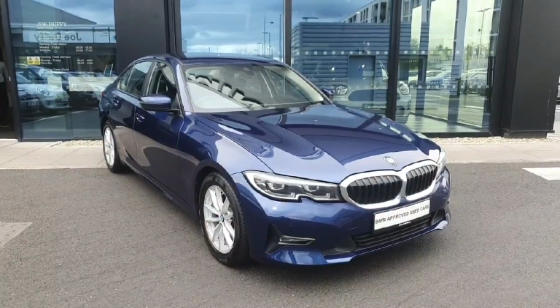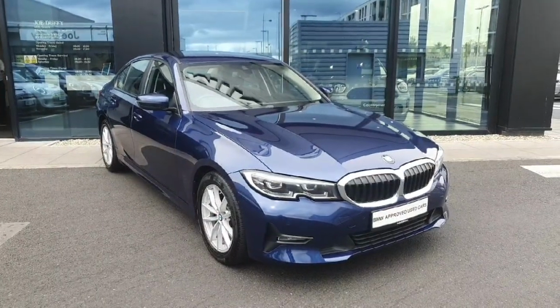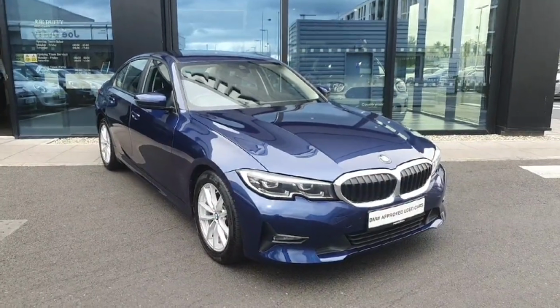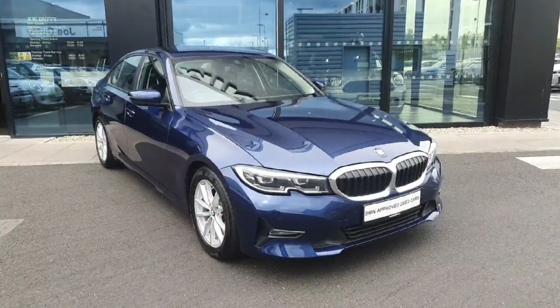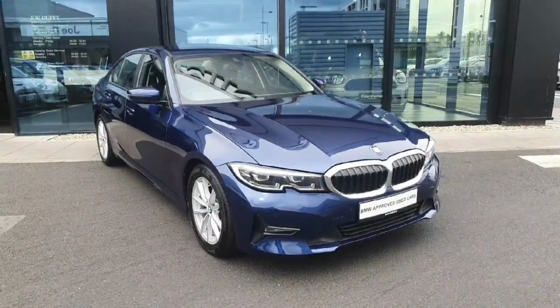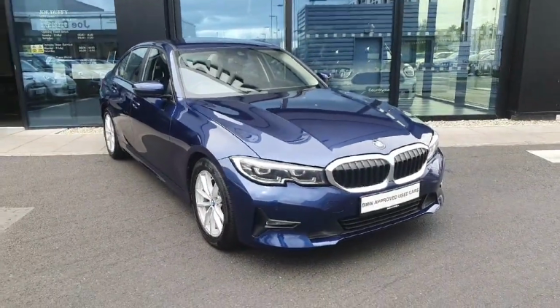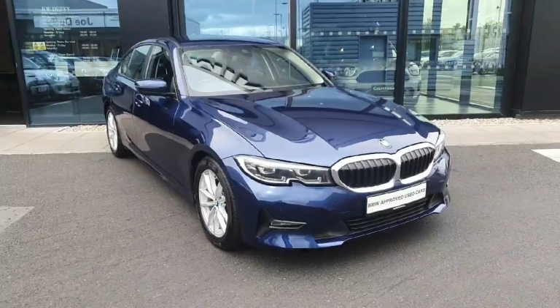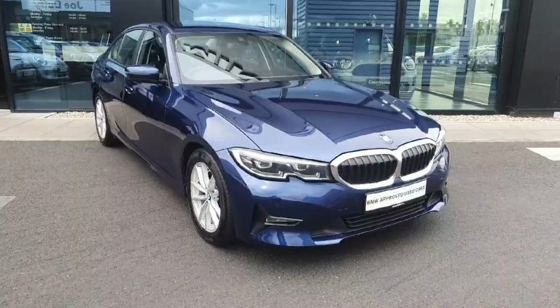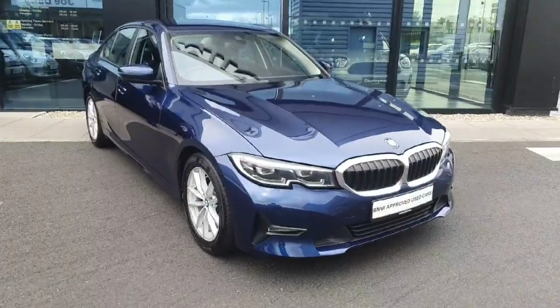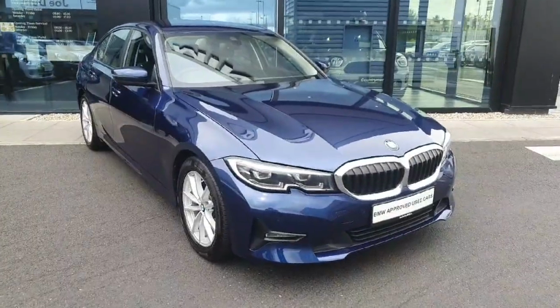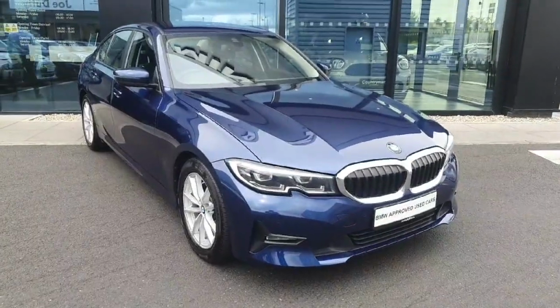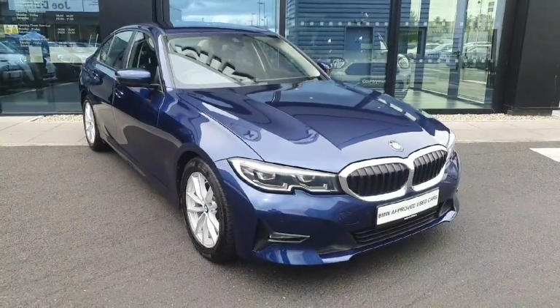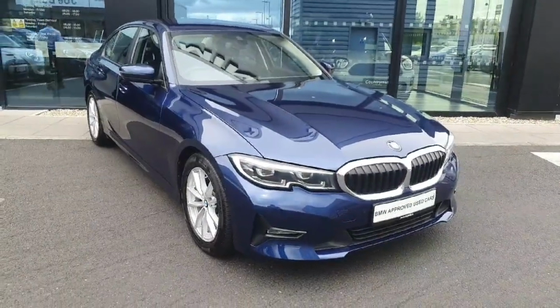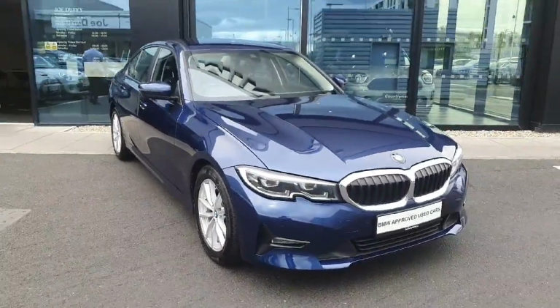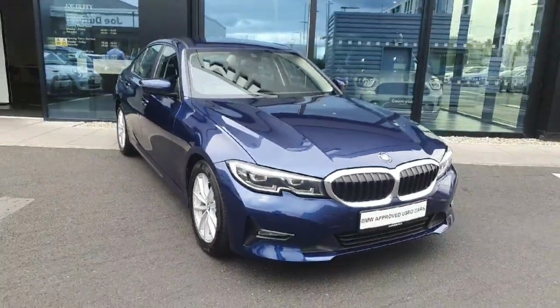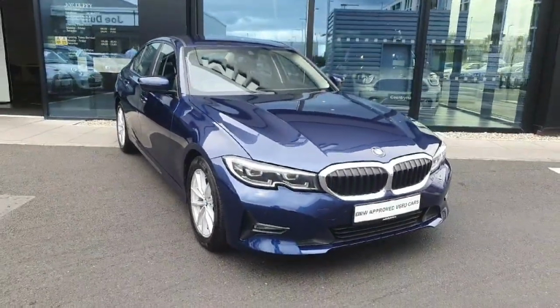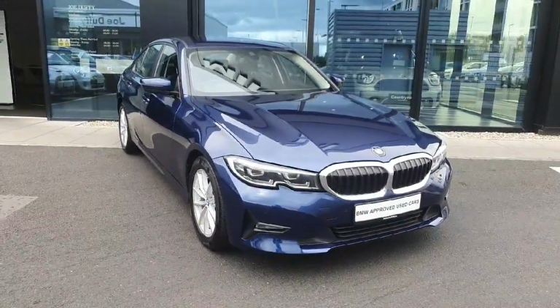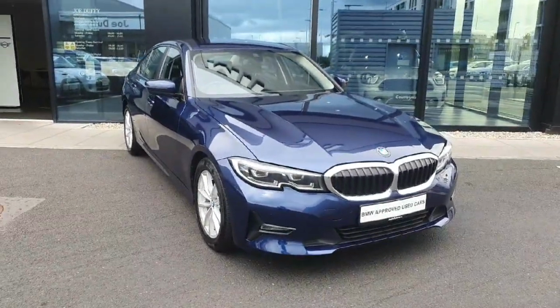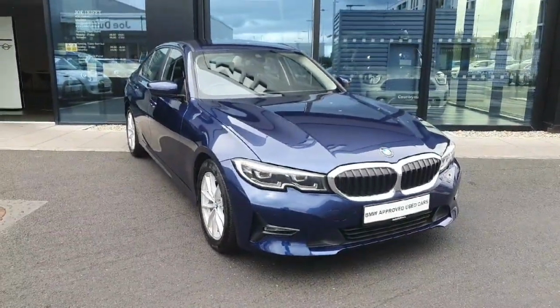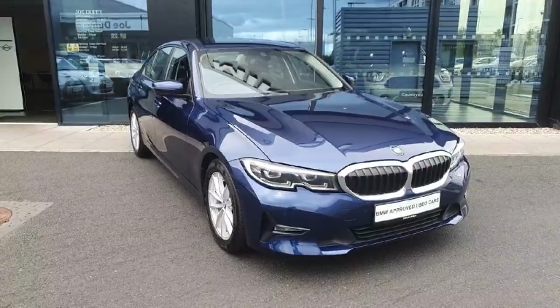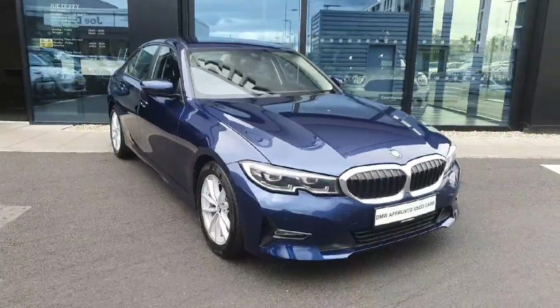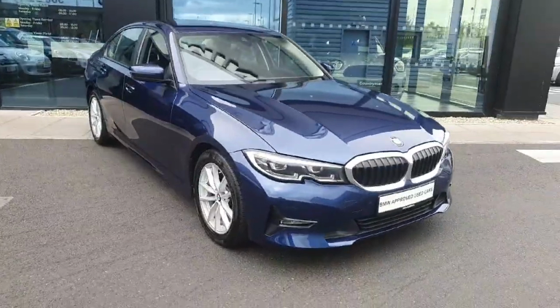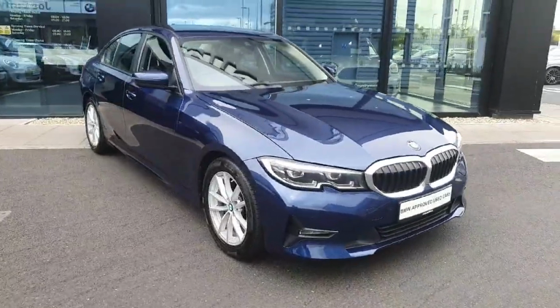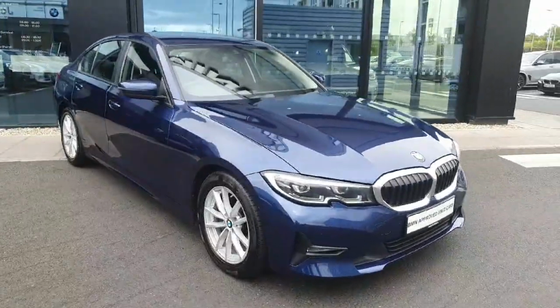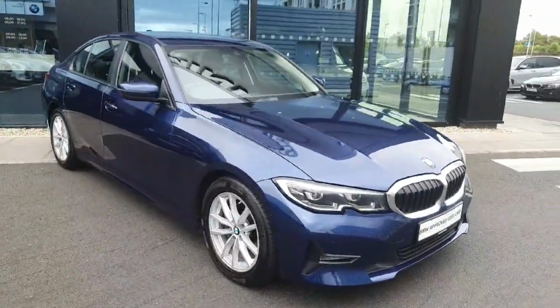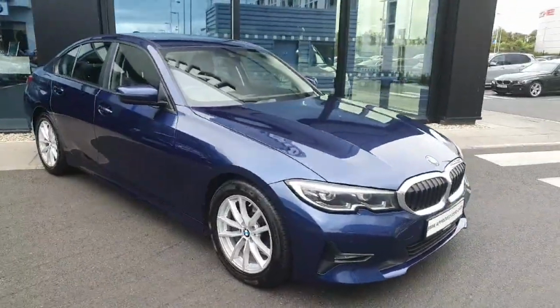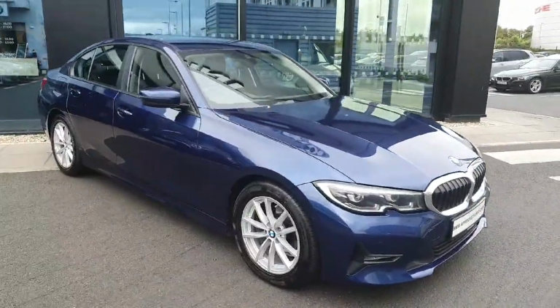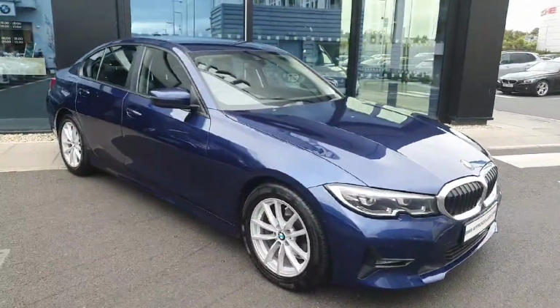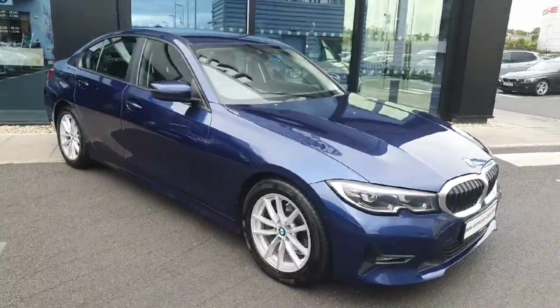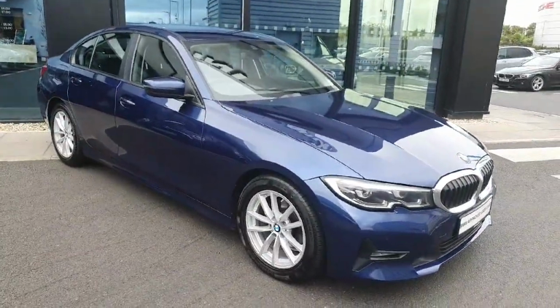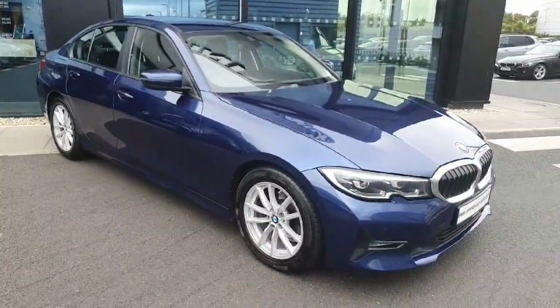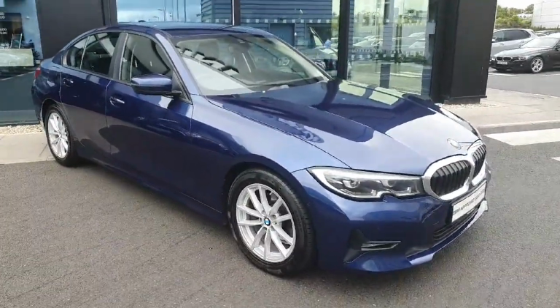Hello and welcome to Jodofy BMW here in Charlestown. My name is Sonny Jaffney and today I'll be showing you this stunning 2020 BMW 318D SE Saloon finished in Phytonic Blue.